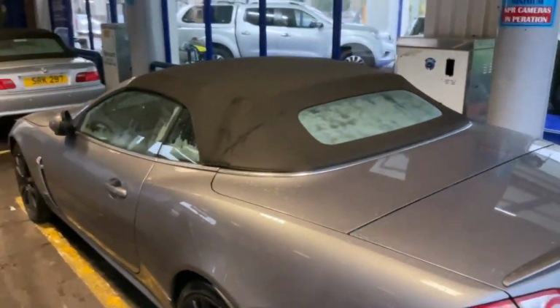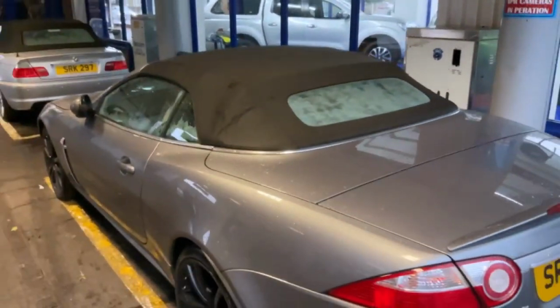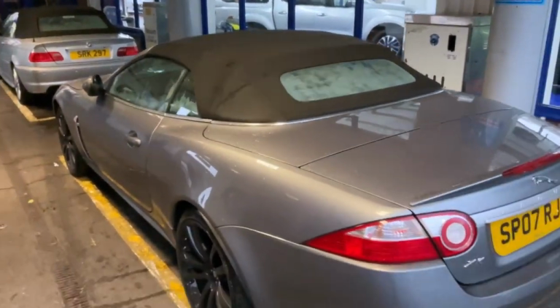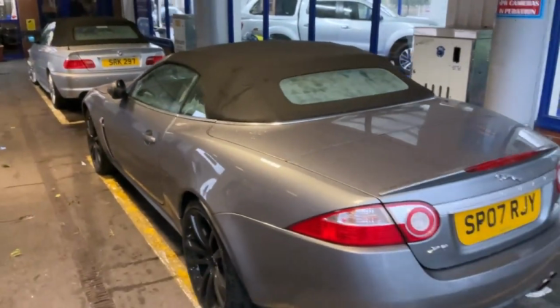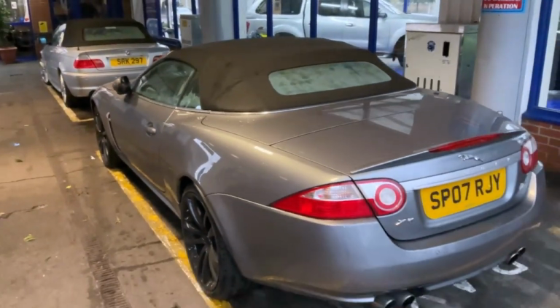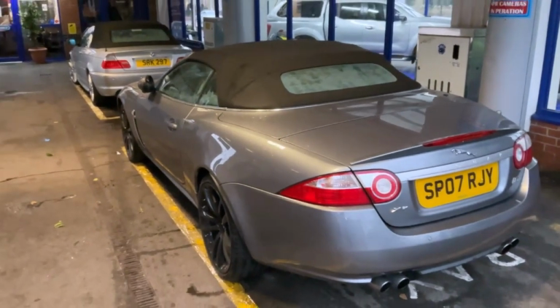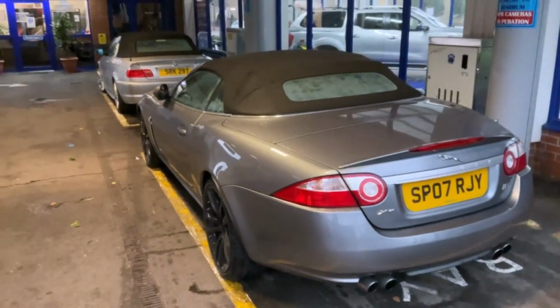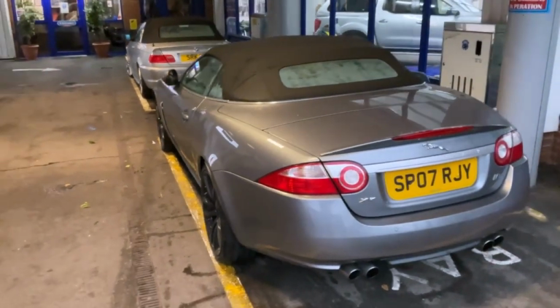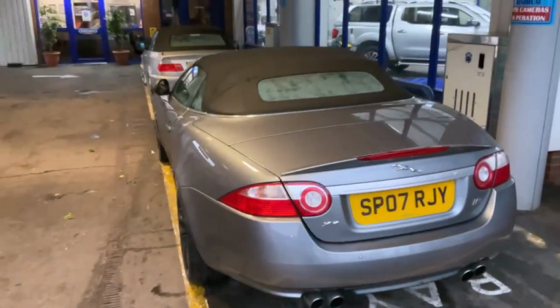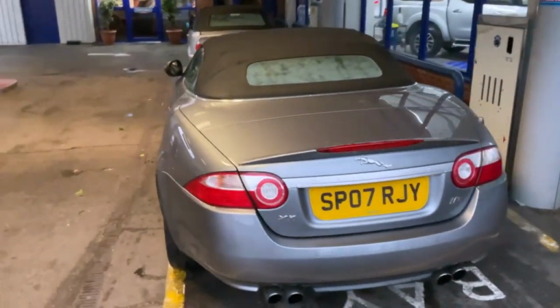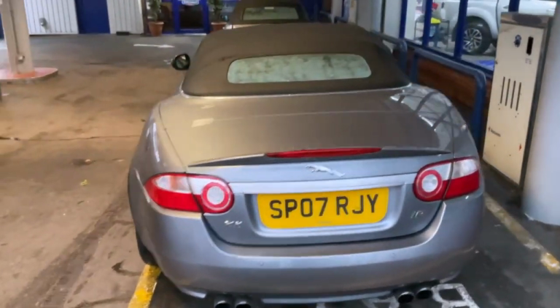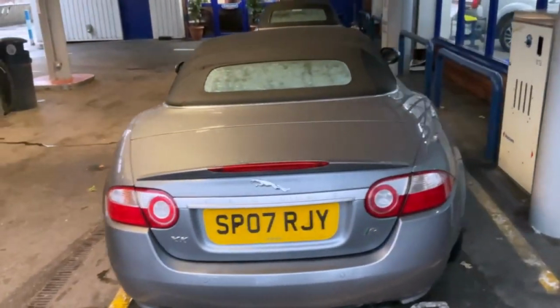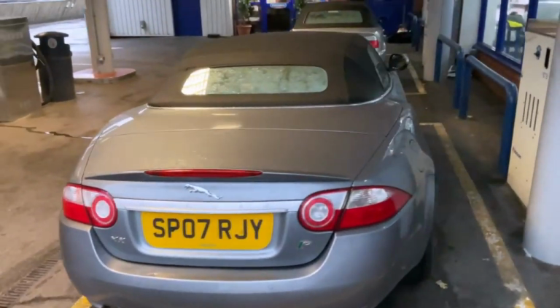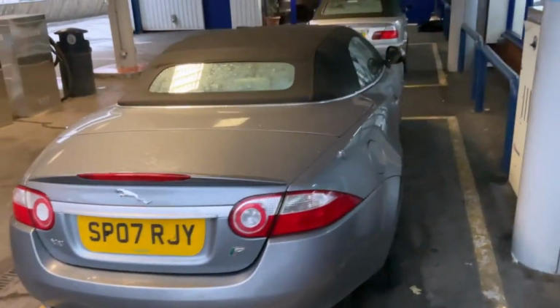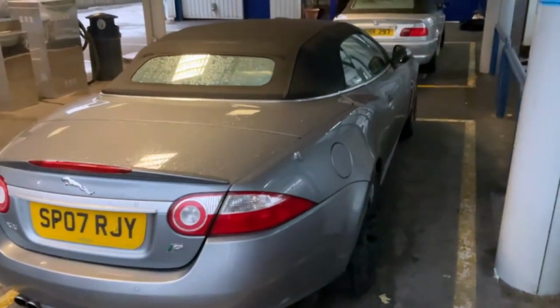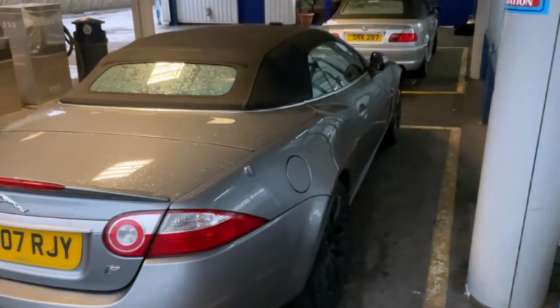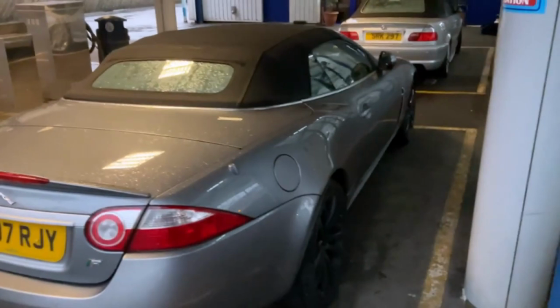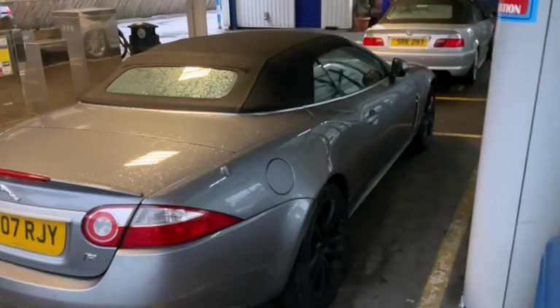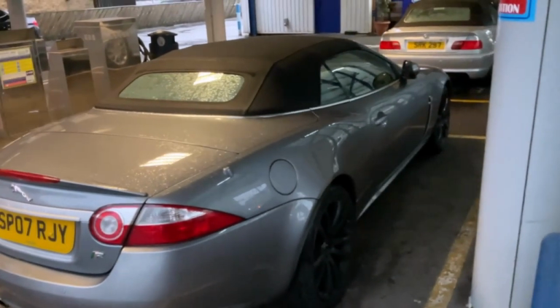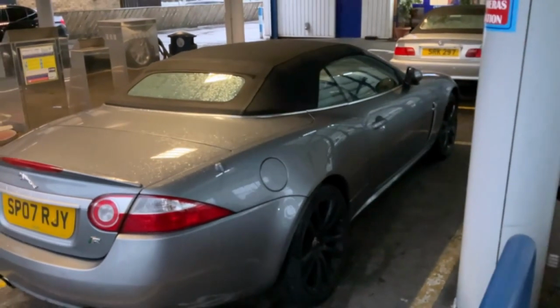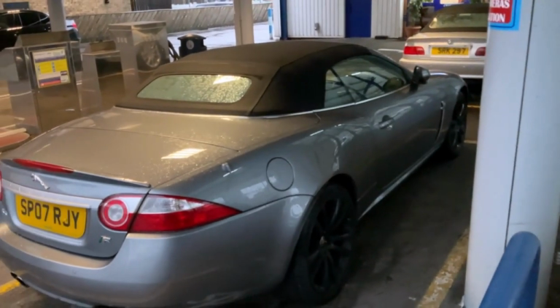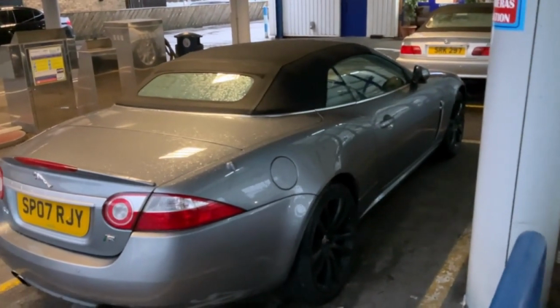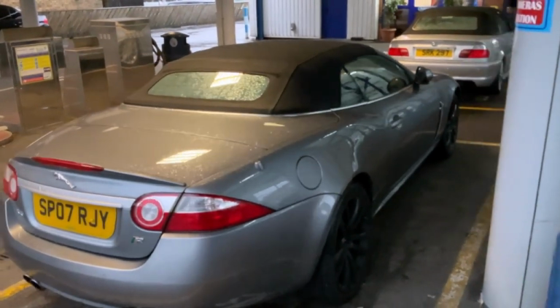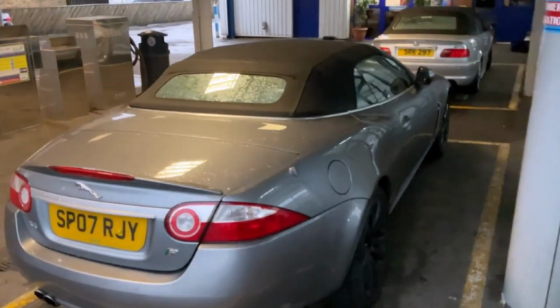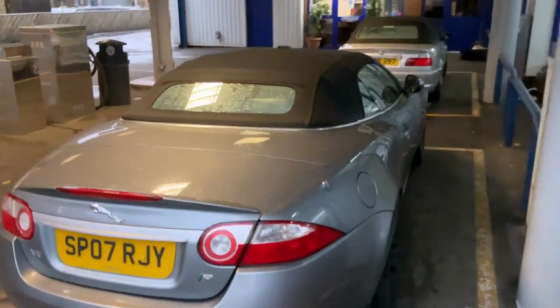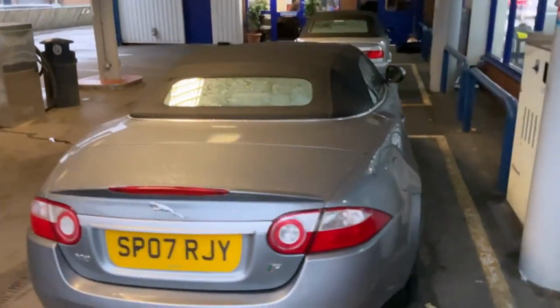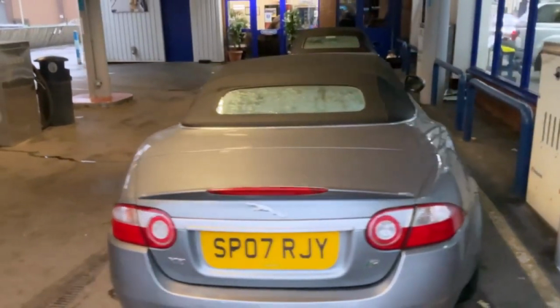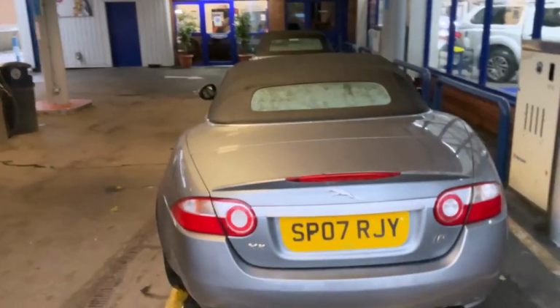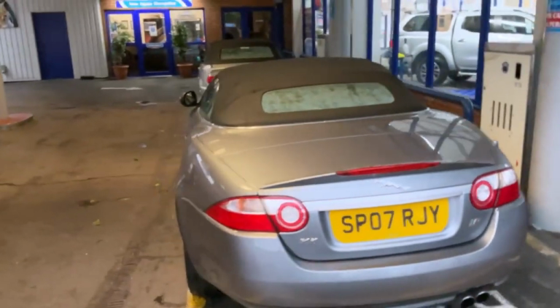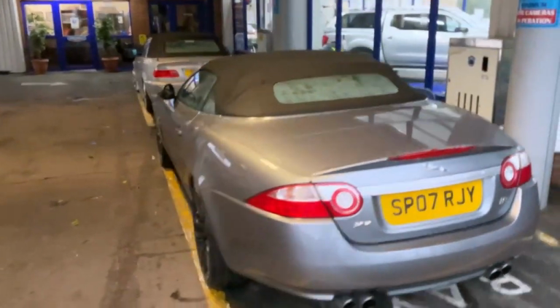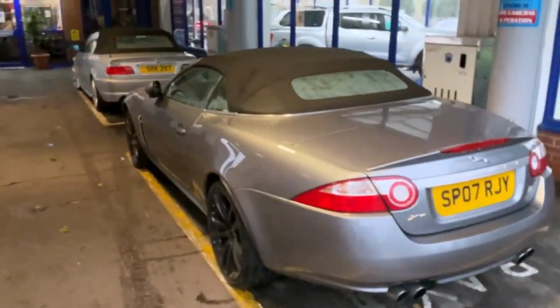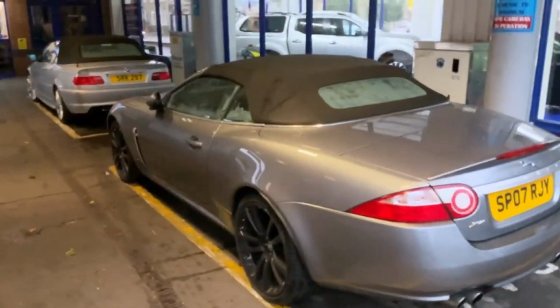Once again we've got the rear window fogged up, so it's possible the rear drains on the cabriolet roof are blocked, causing a bit of moisture inside the car. We're going to do what we do best and we'll see what the end result is like.